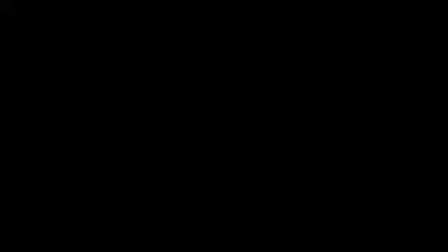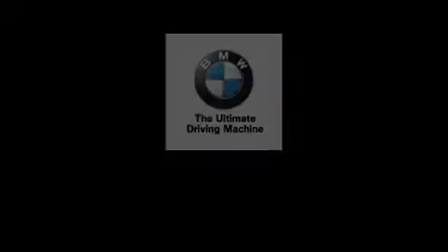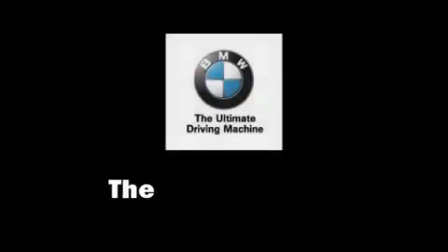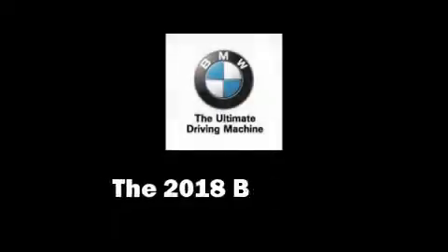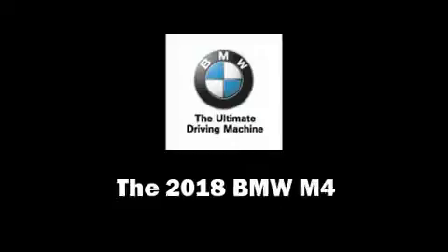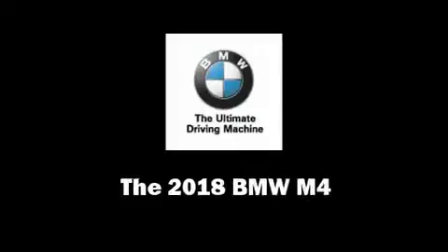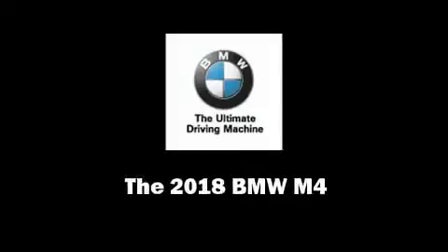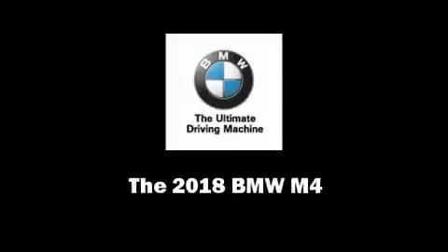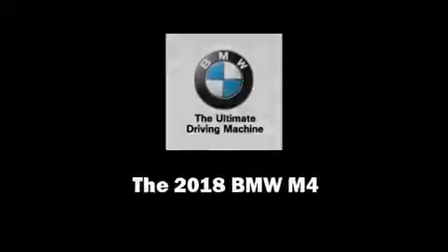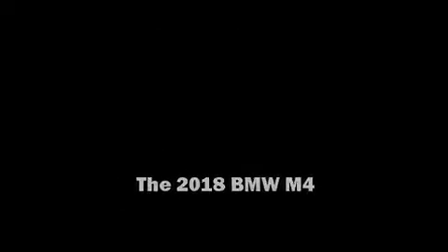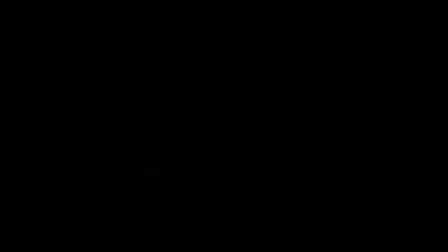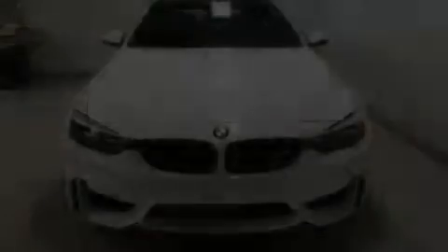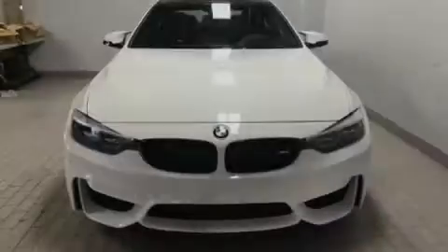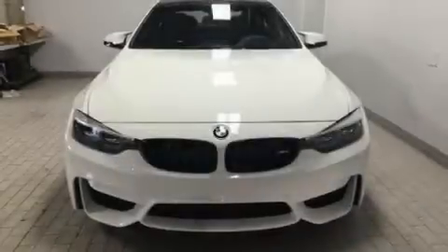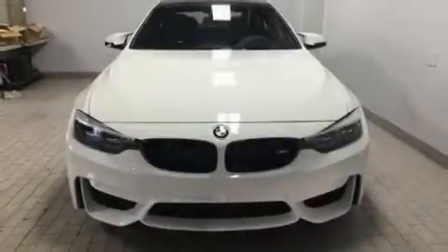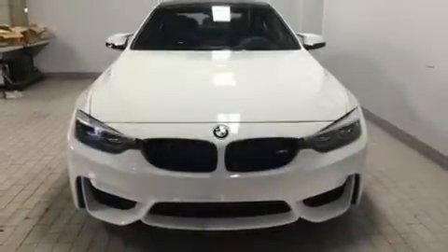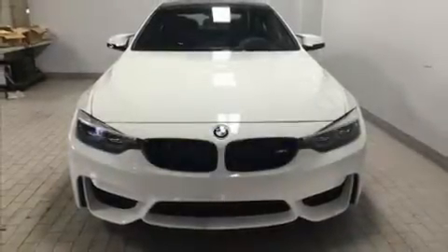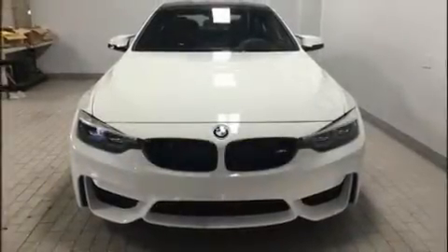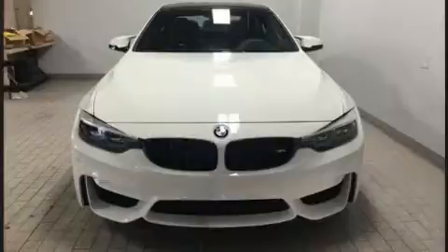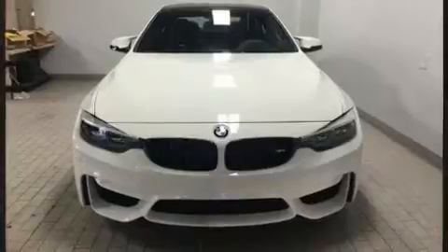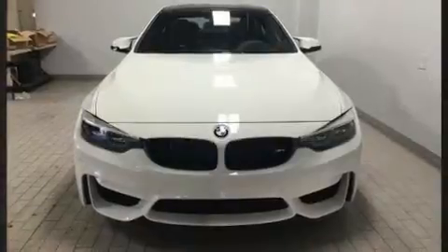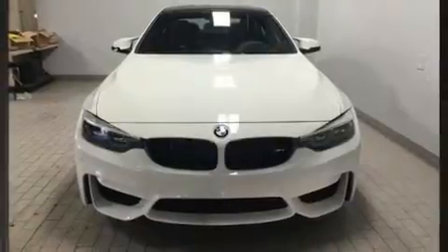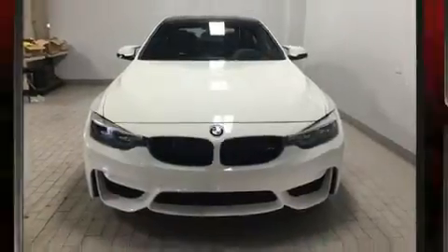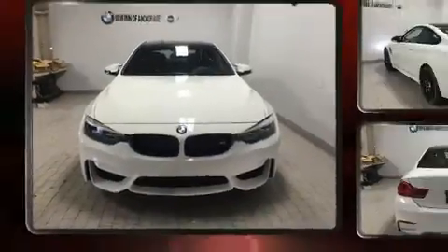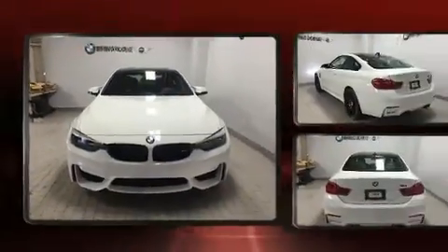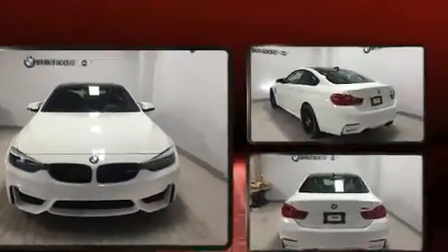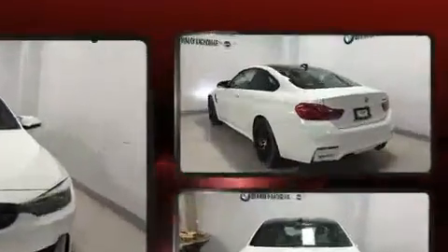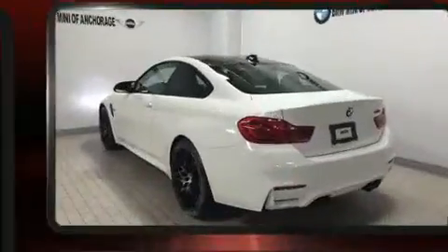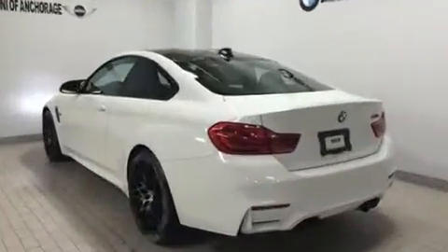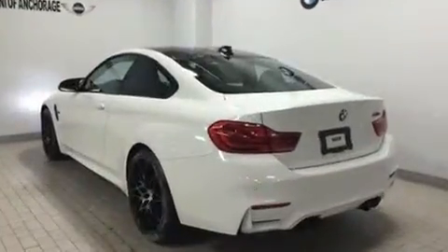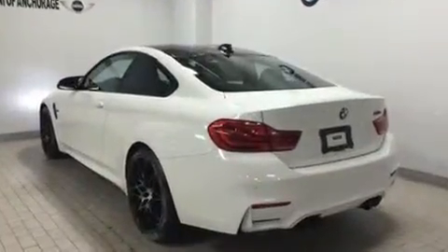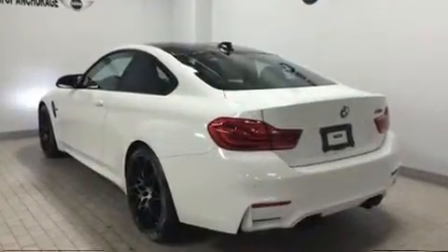Treat yourself to a test drive in the 2018 BMW M4. This two-door, four-passenger coupe will allow you to take command of the road with confidence.